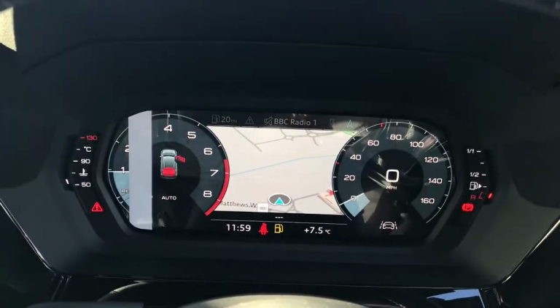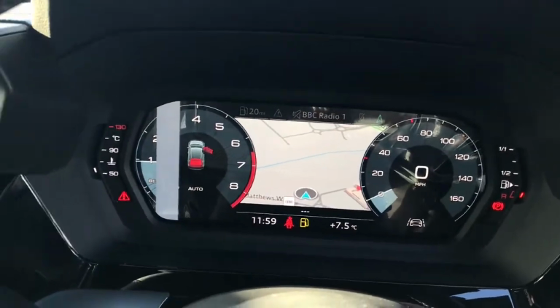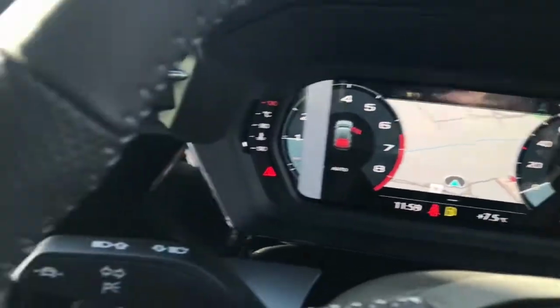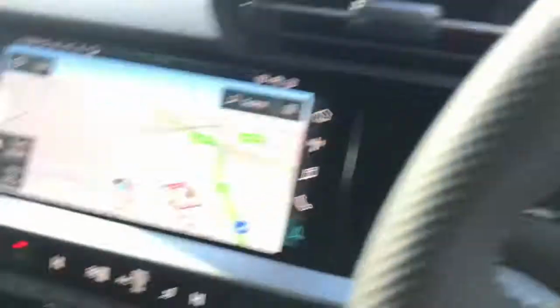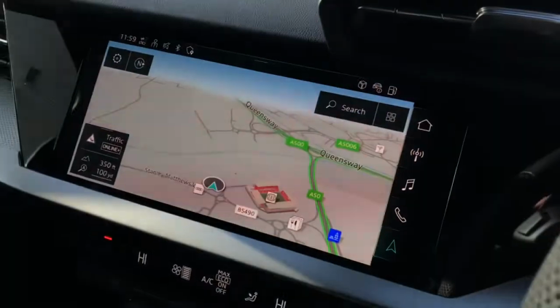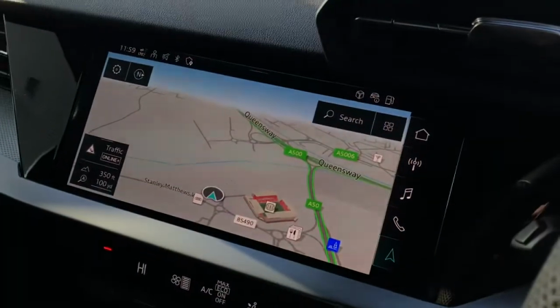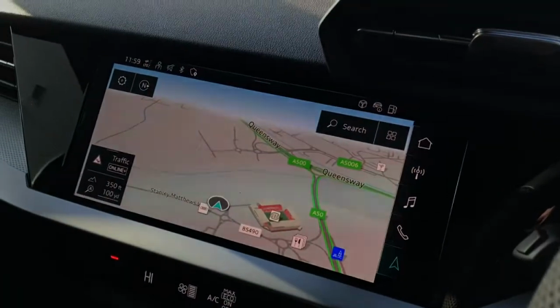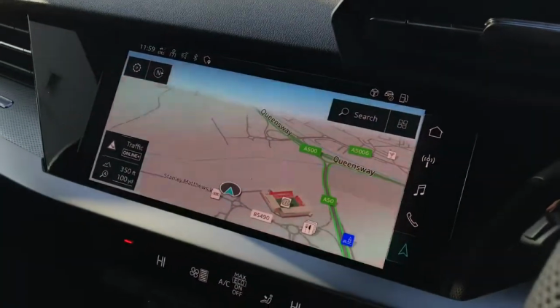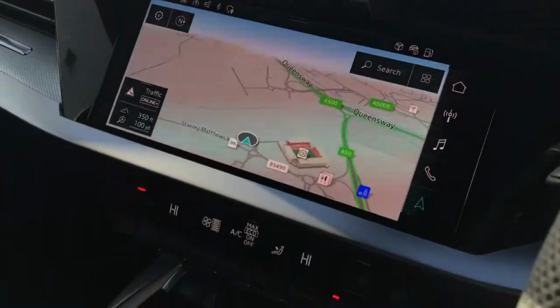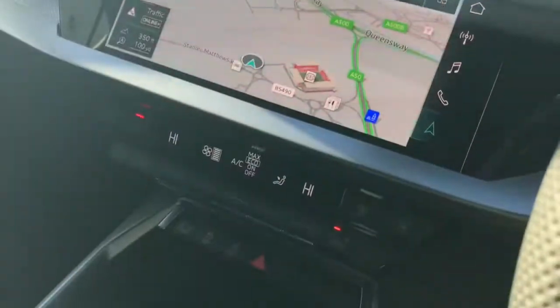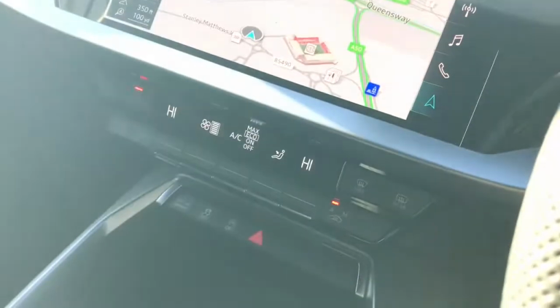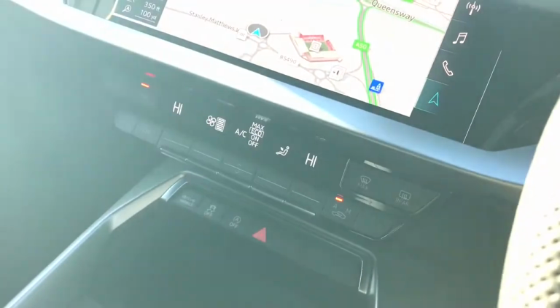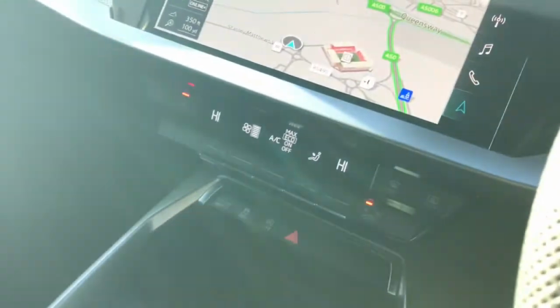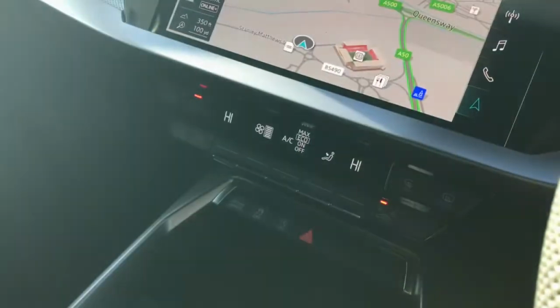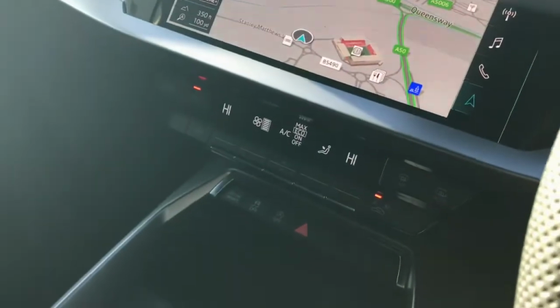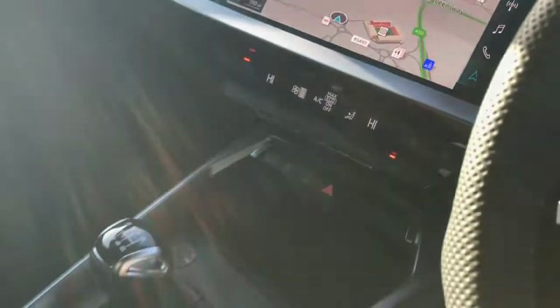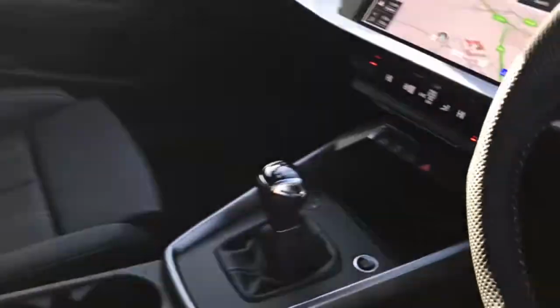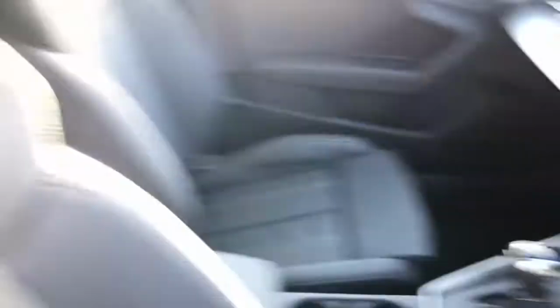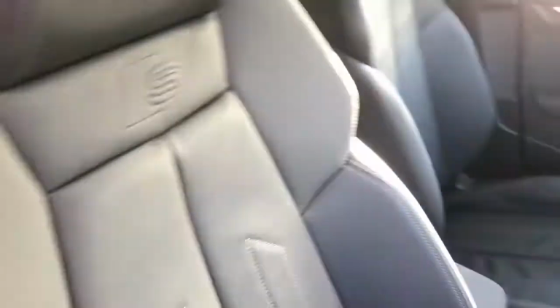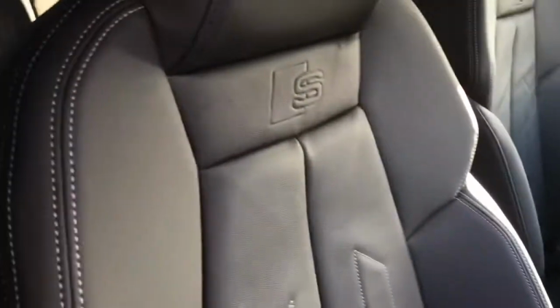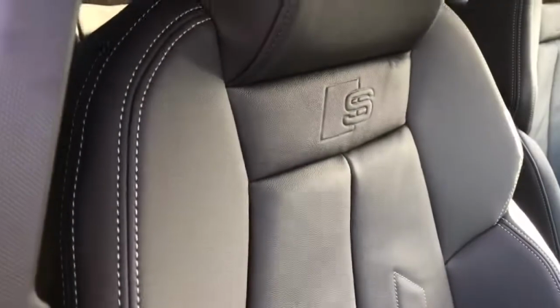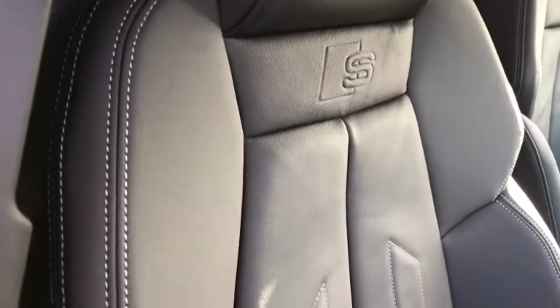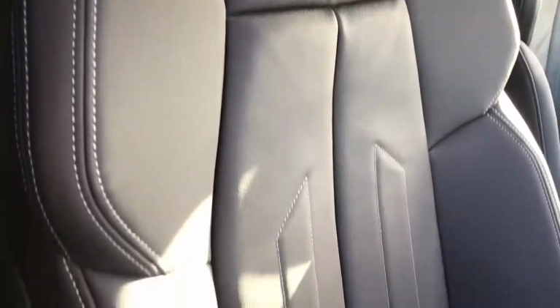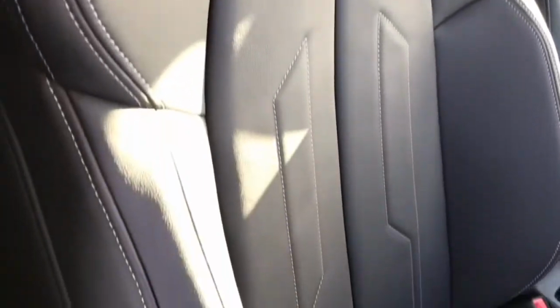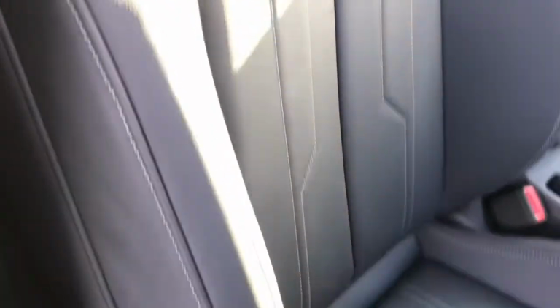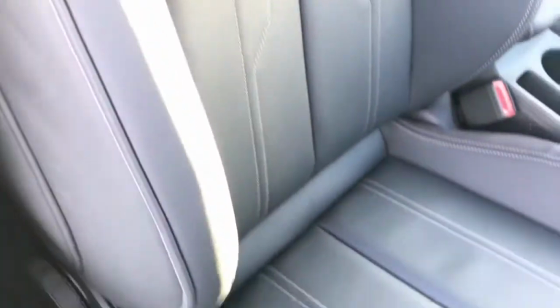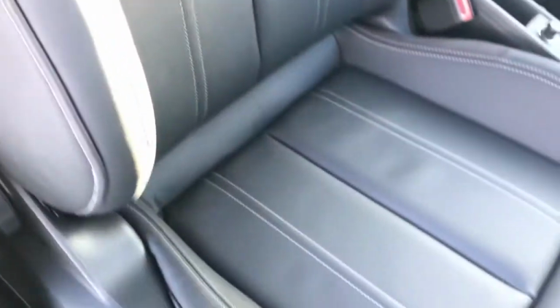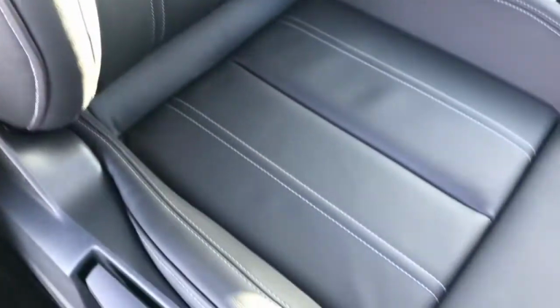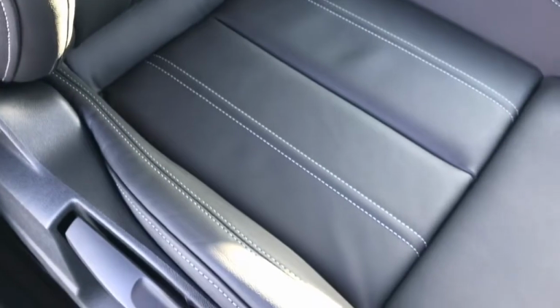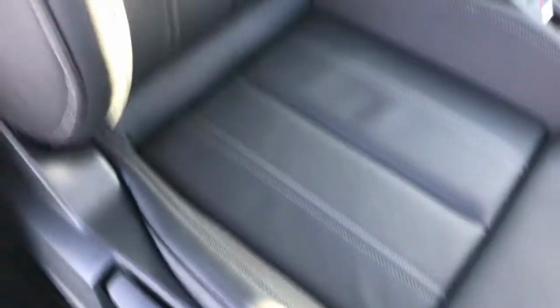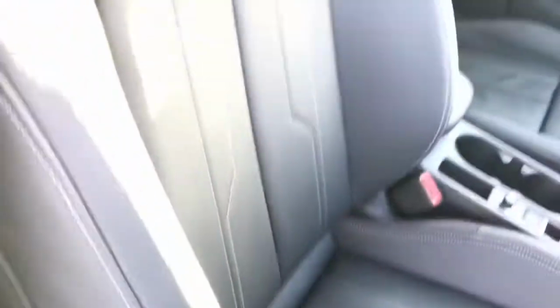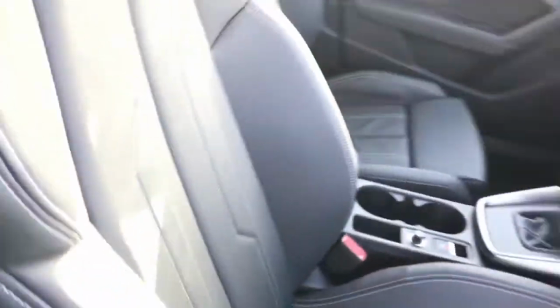The vehicle also features the touchscreen MMI display with MMI navigation and dual-zone deluxe climate control. The seats are front sport seats, finished in full leather with the S line logo embossing.